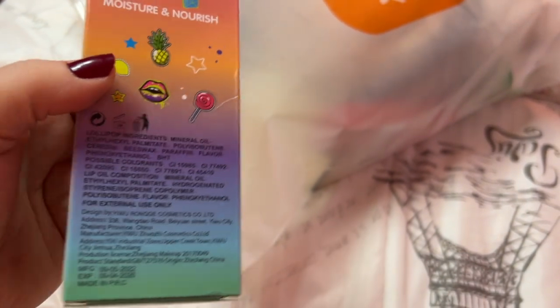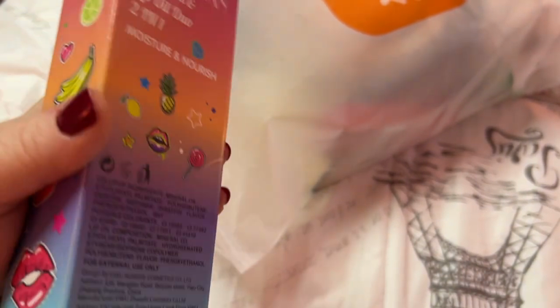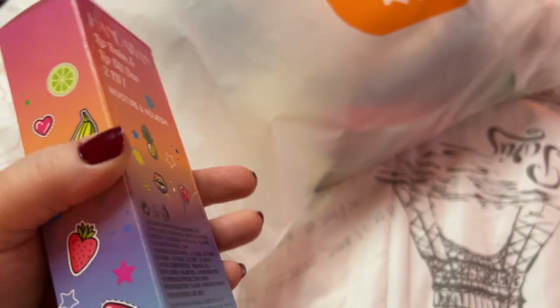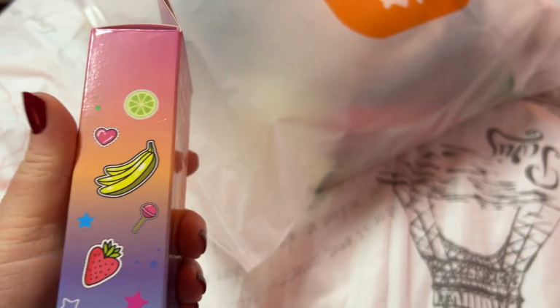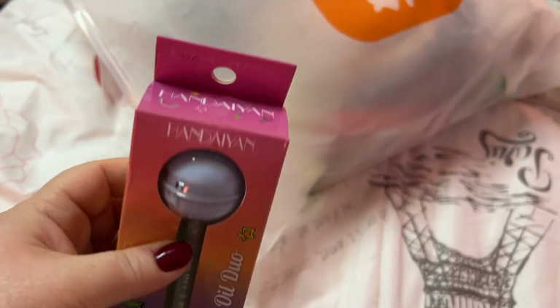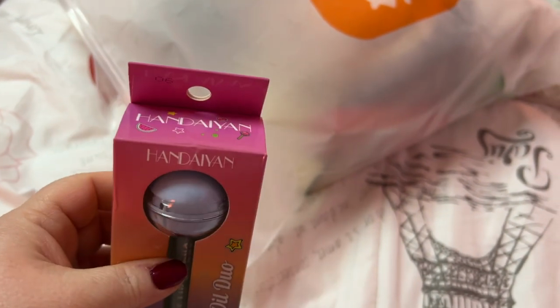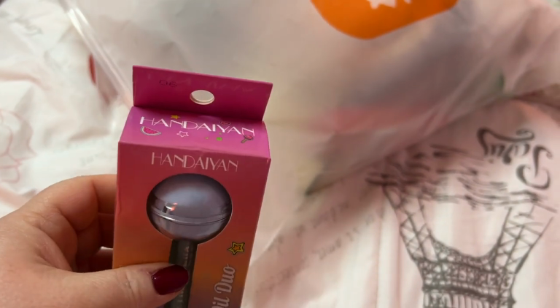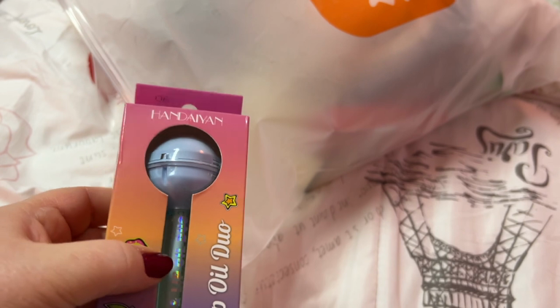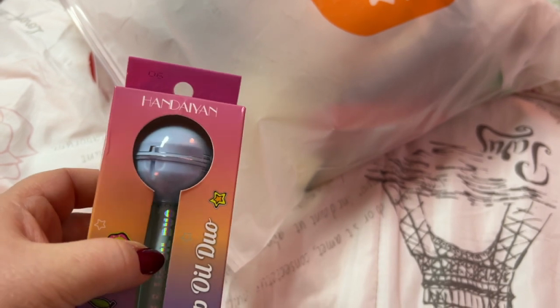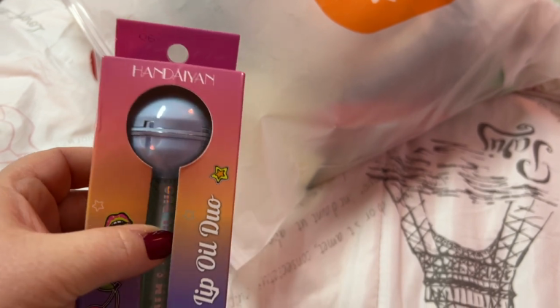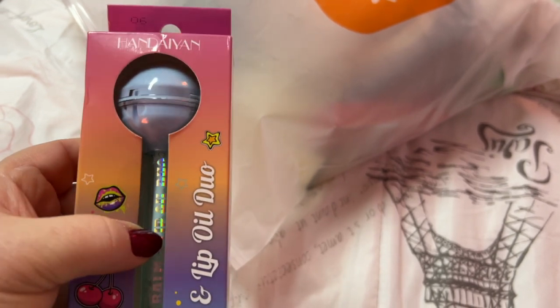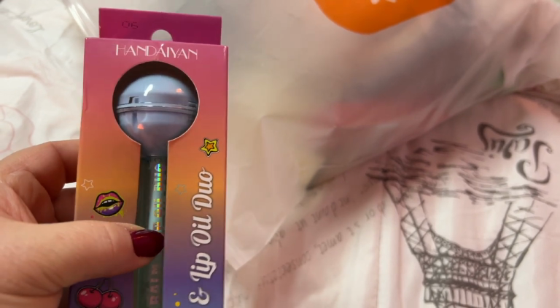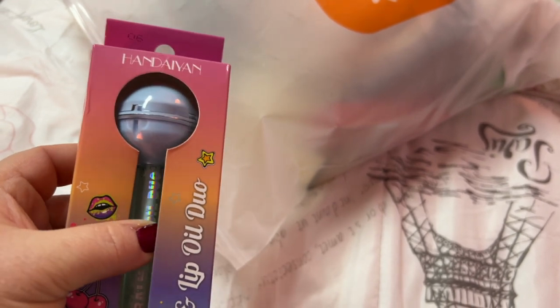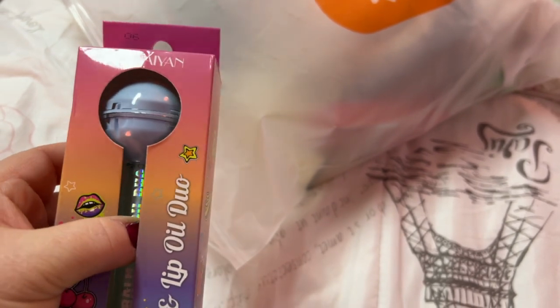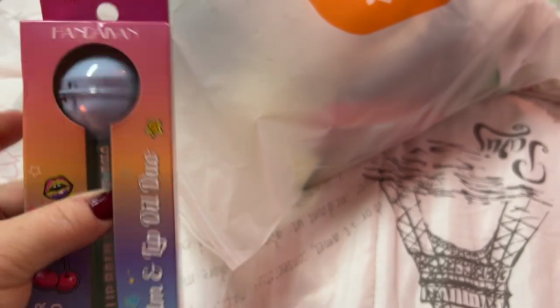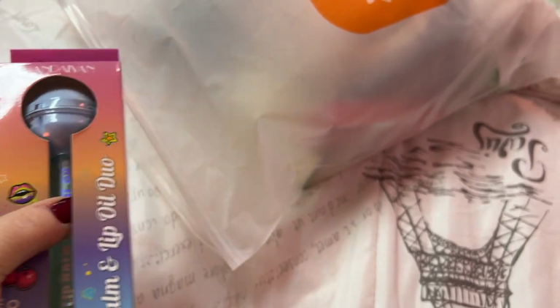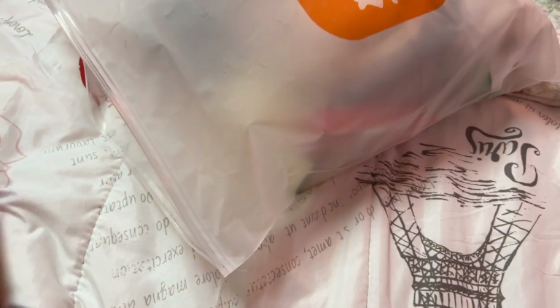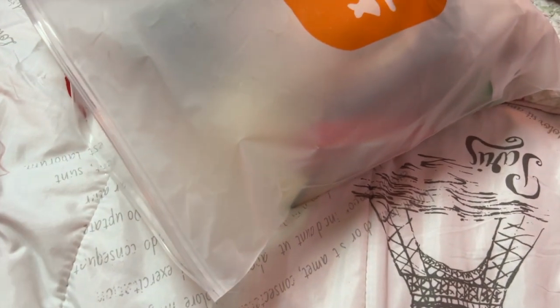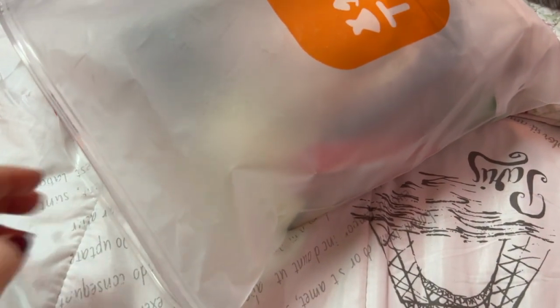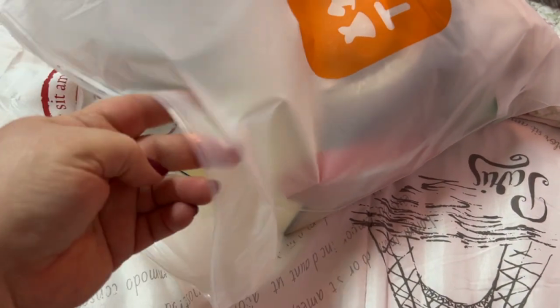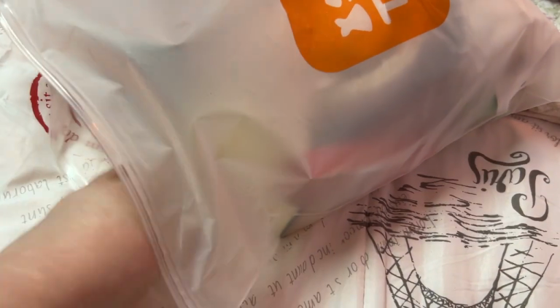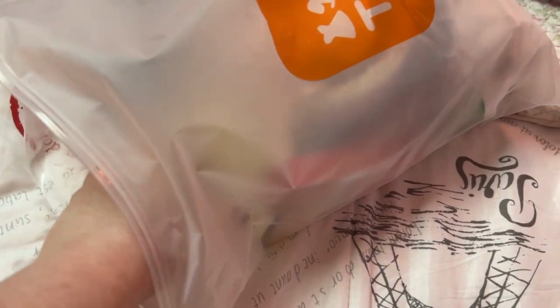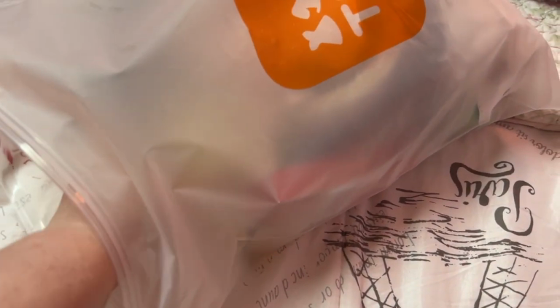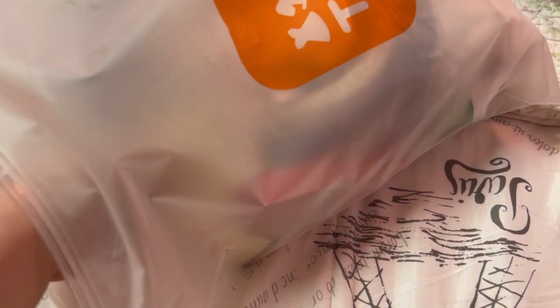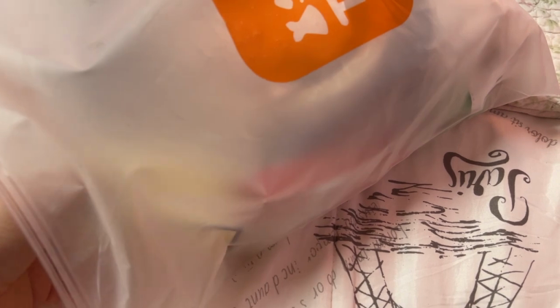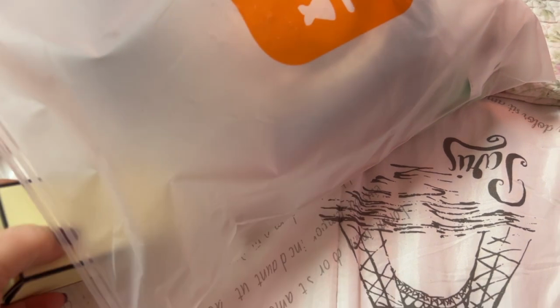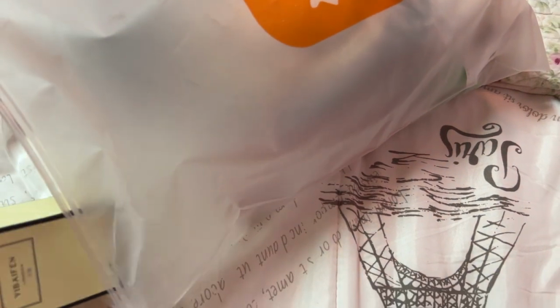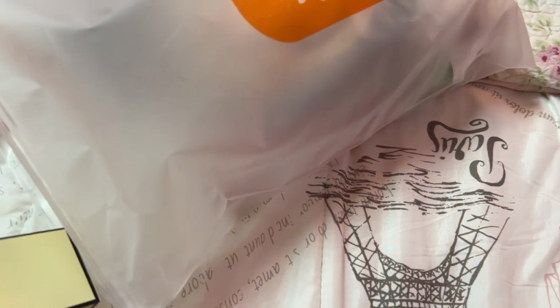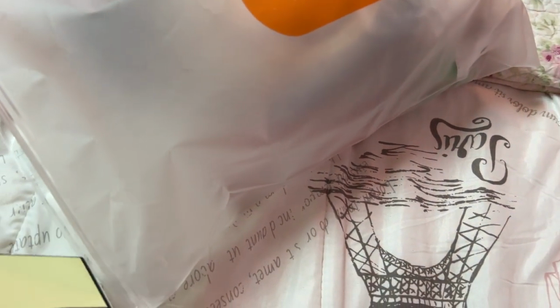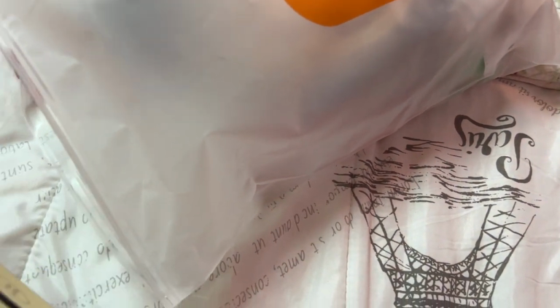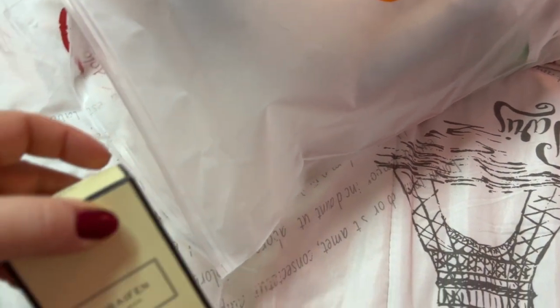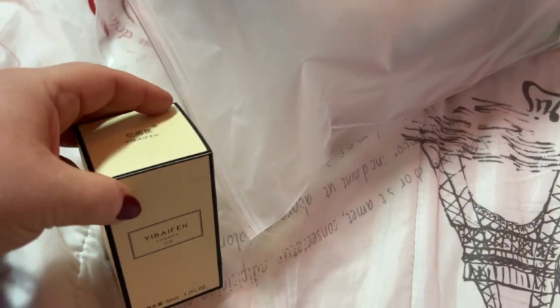That is cute! I cannot wait to use this. I'll show y'all more of this stuff — like I said, I'll be putting this stuff in my bags and using it like crazy.